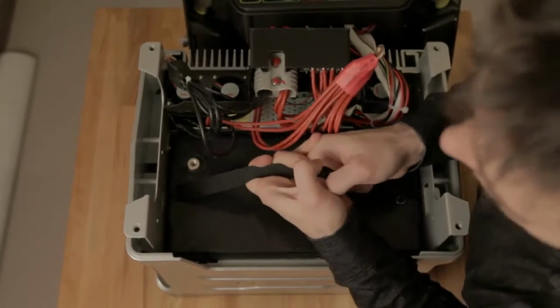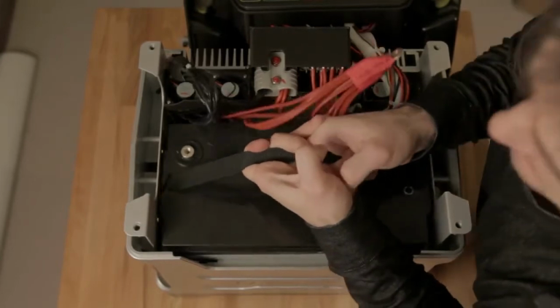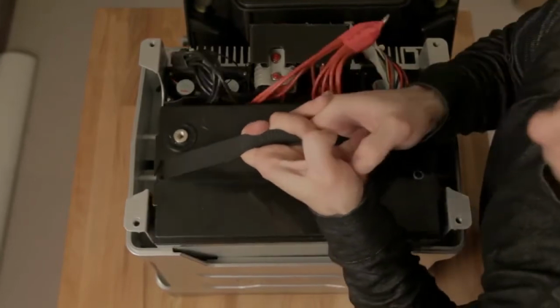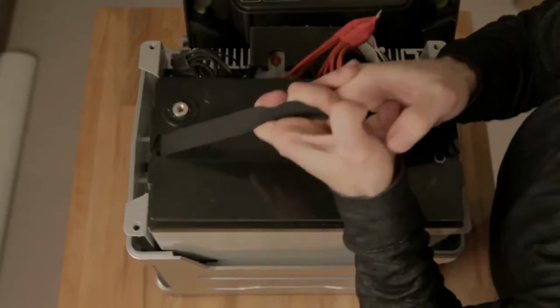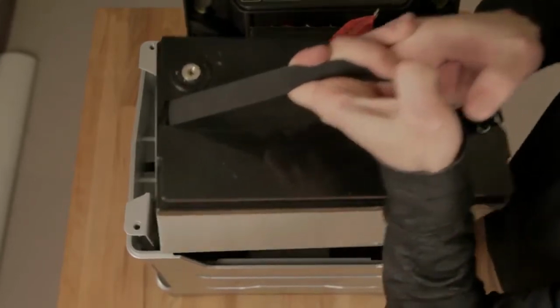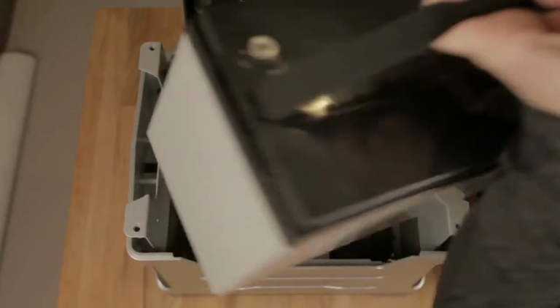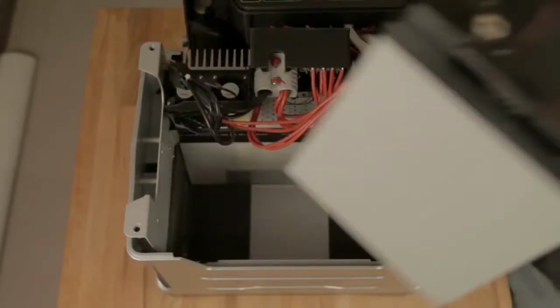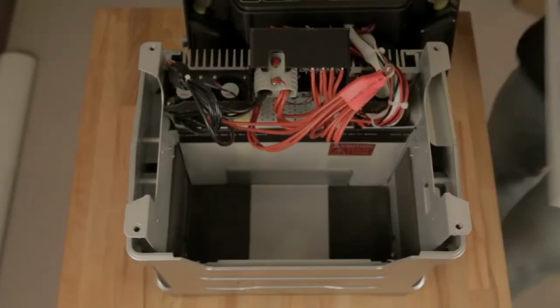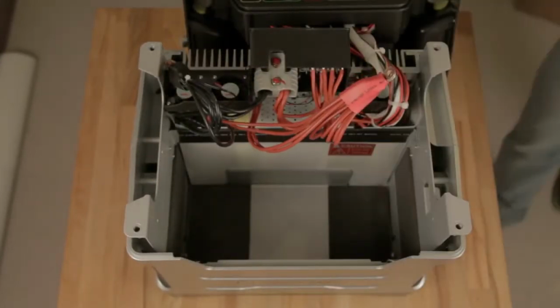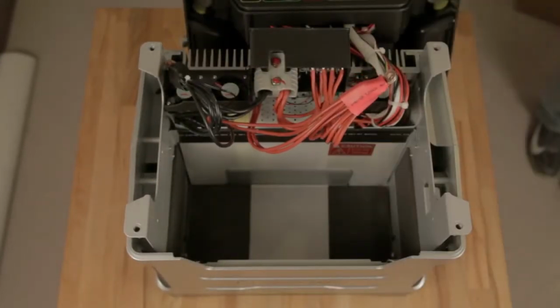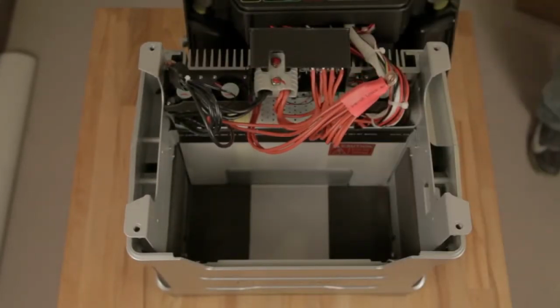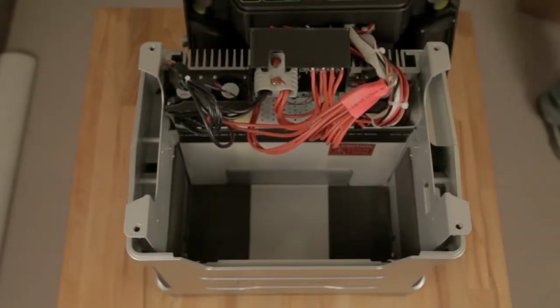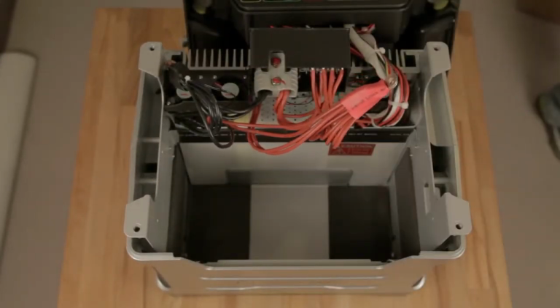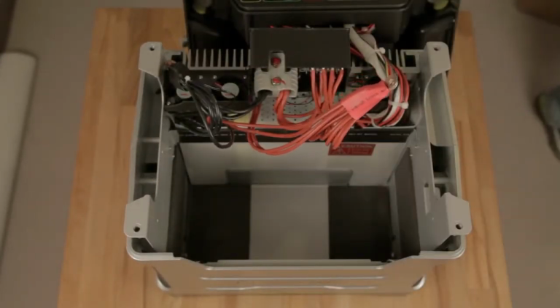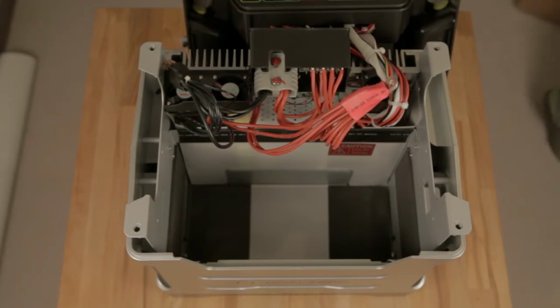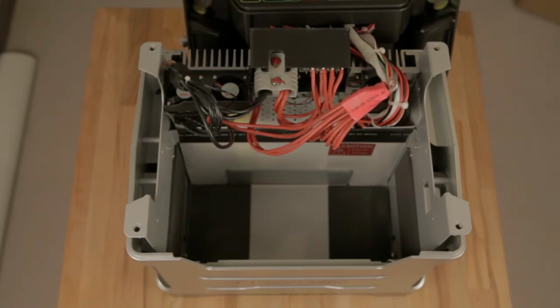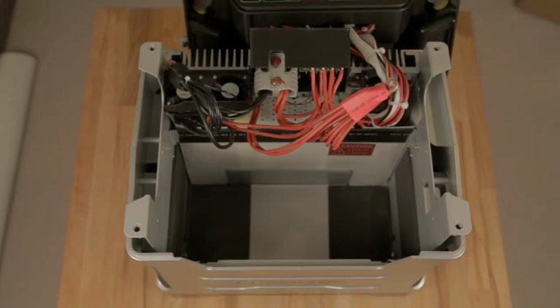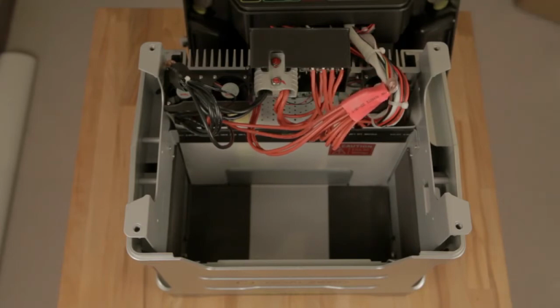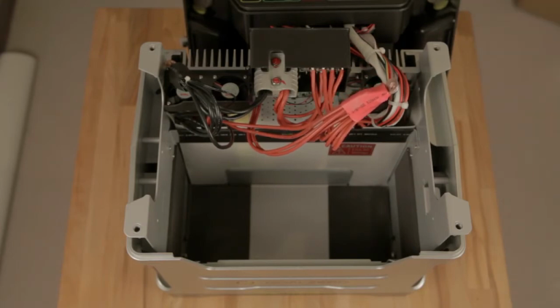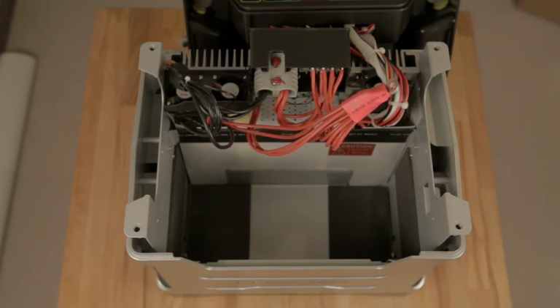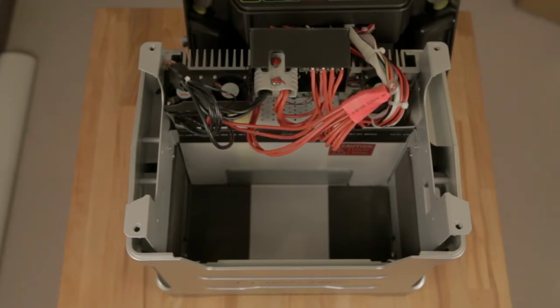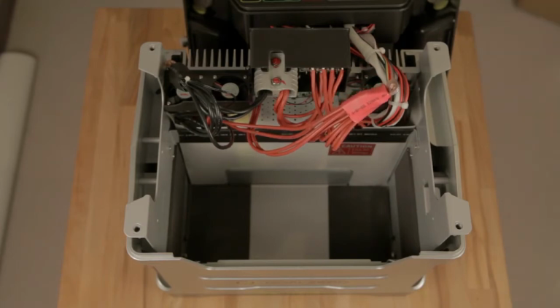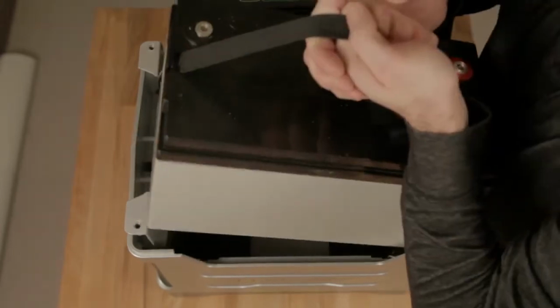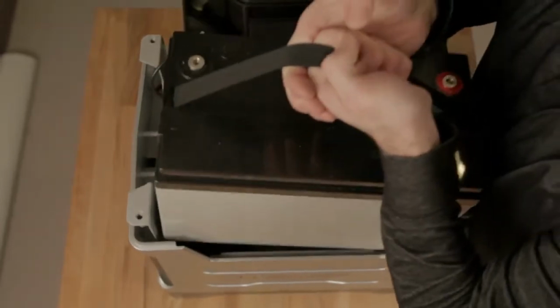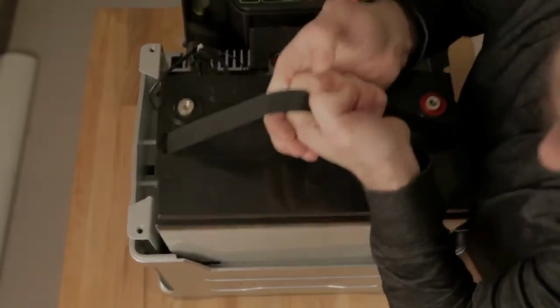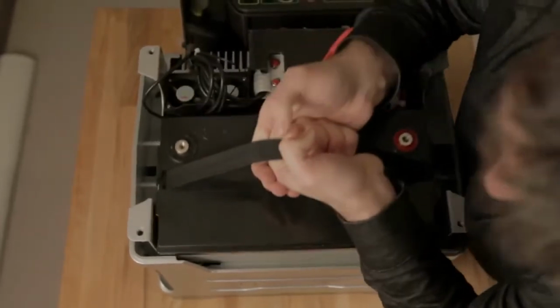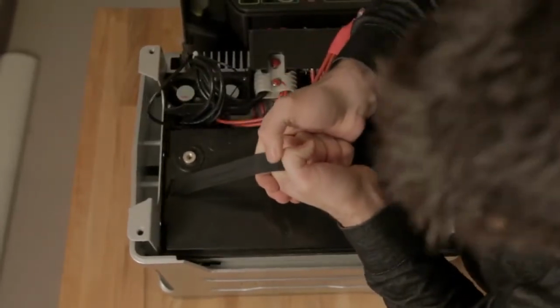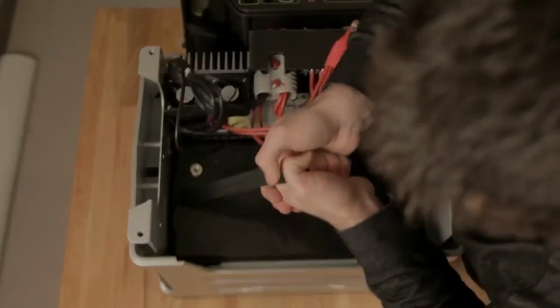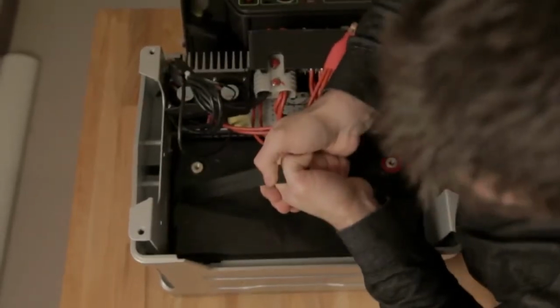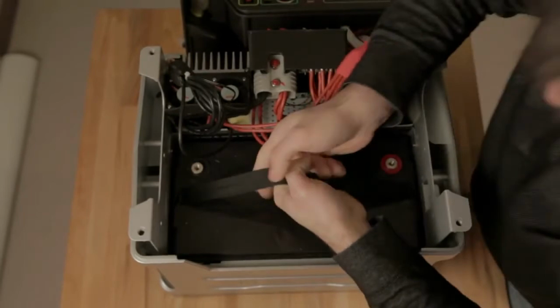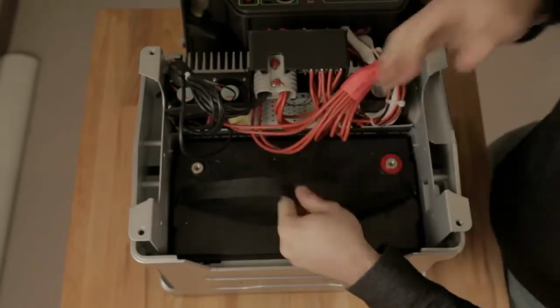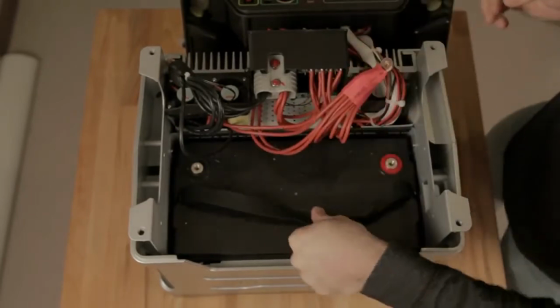We suggest using two people — it's pretty heavy — or in this case, one strong dude with really manly hands. Grab your new battery, set it into place, and reverse the steps.